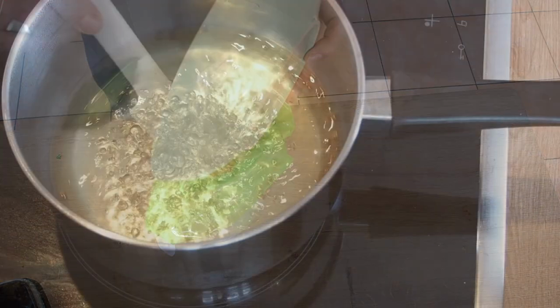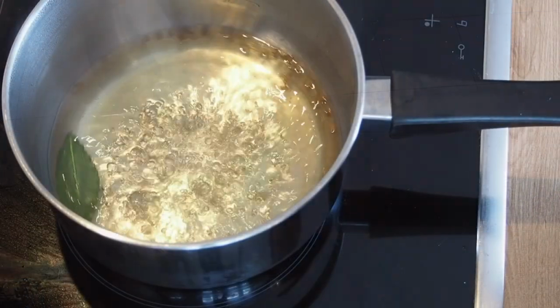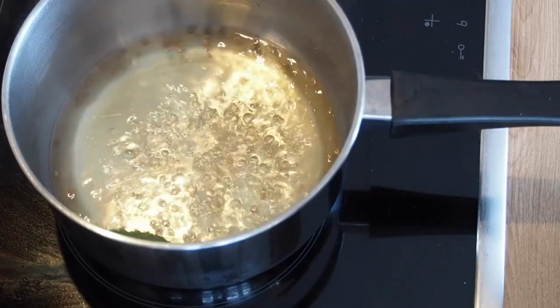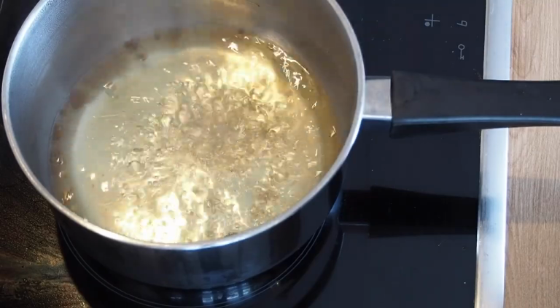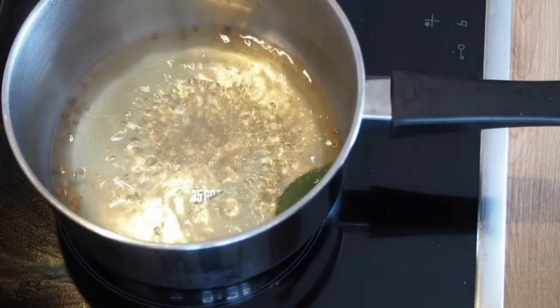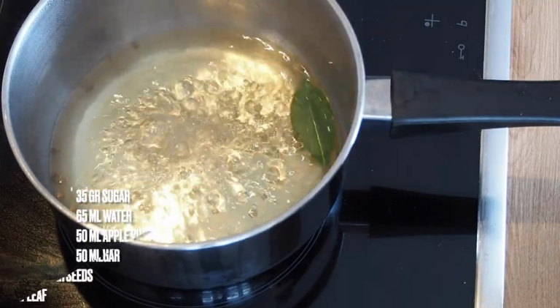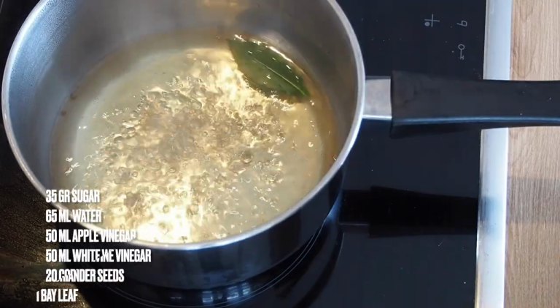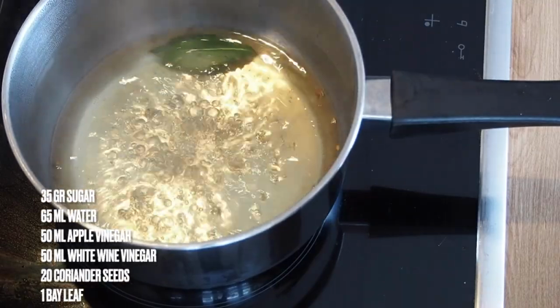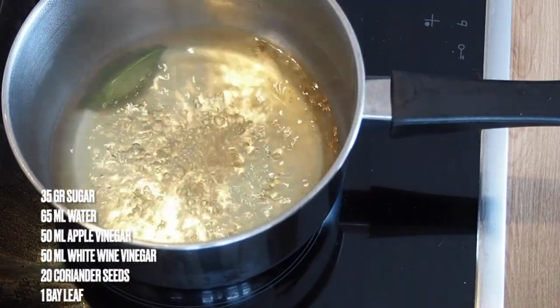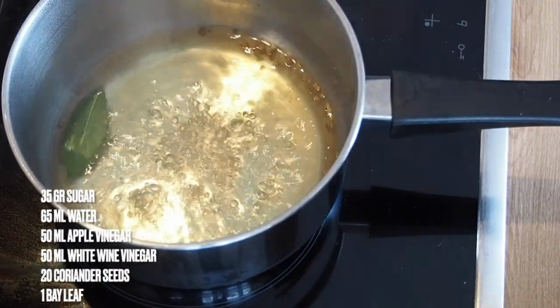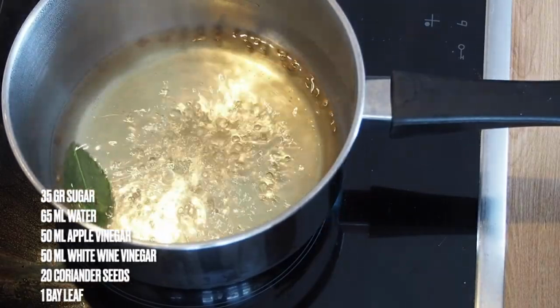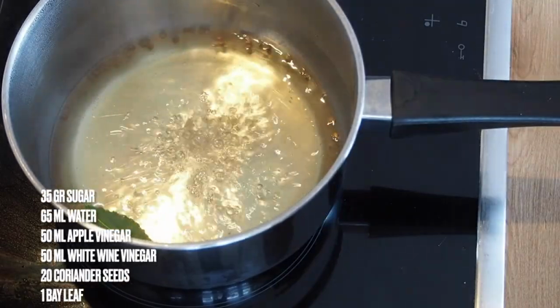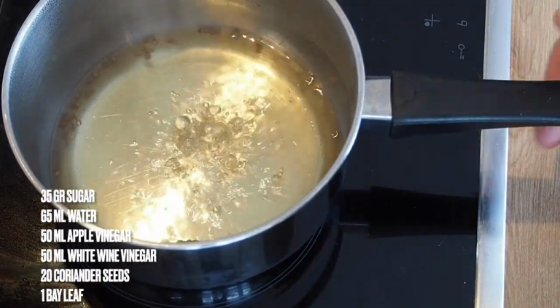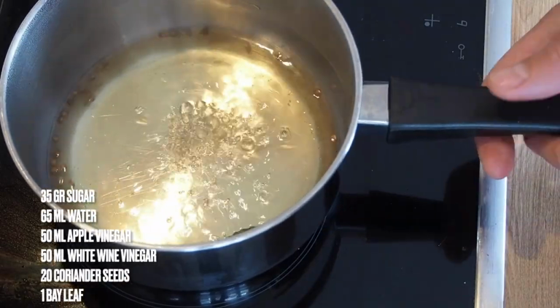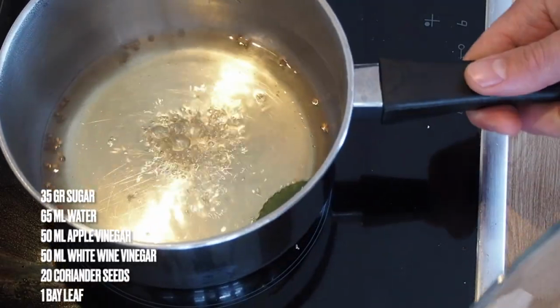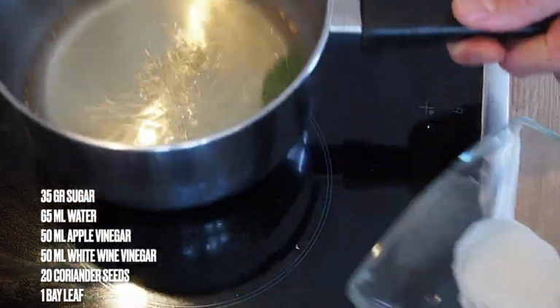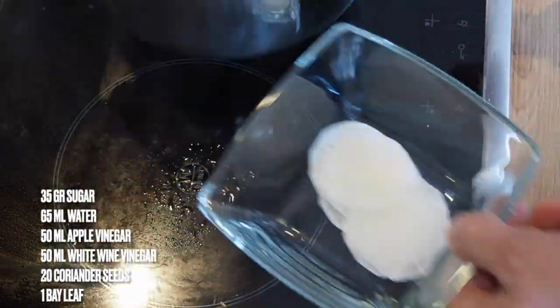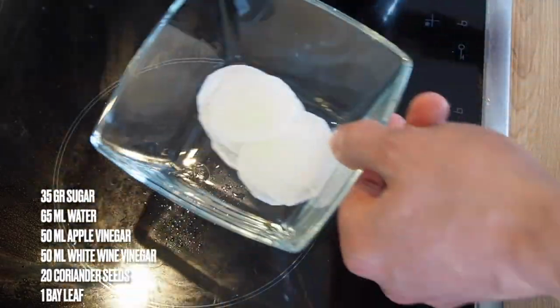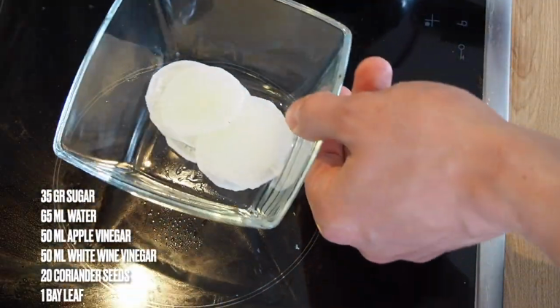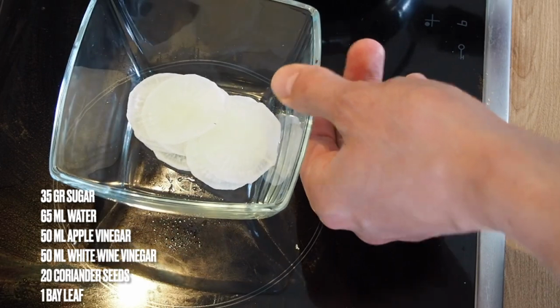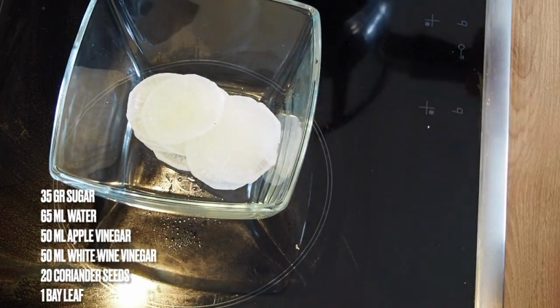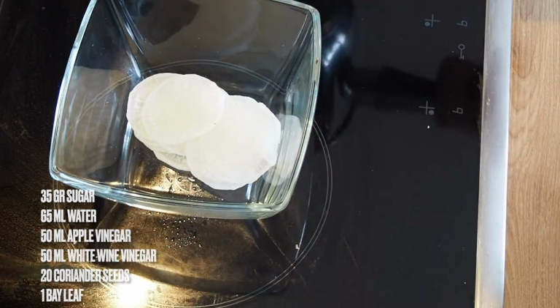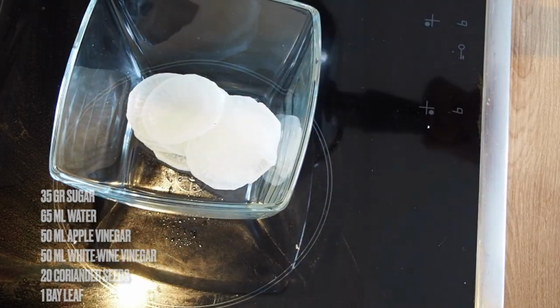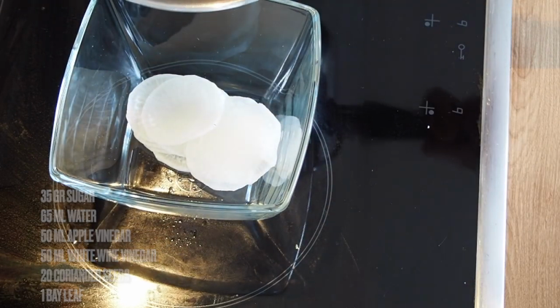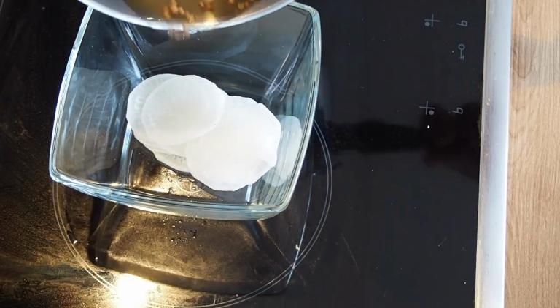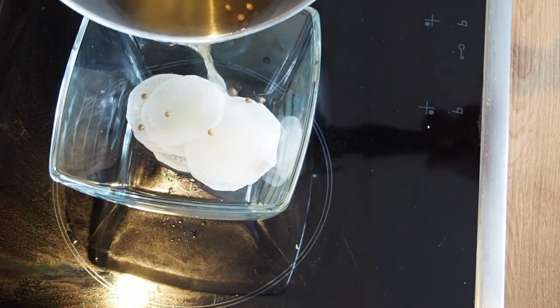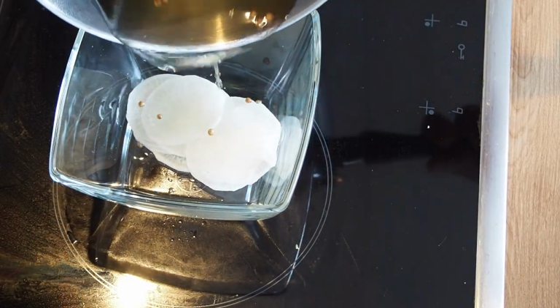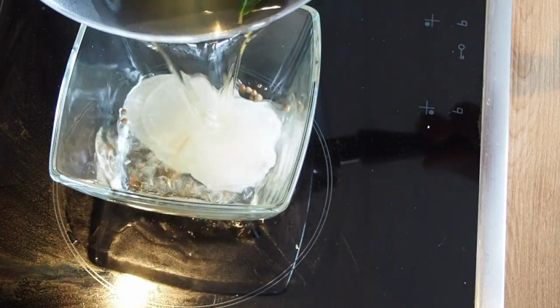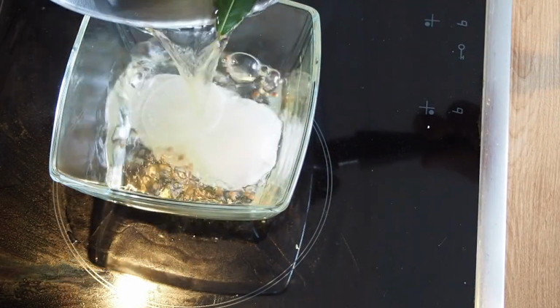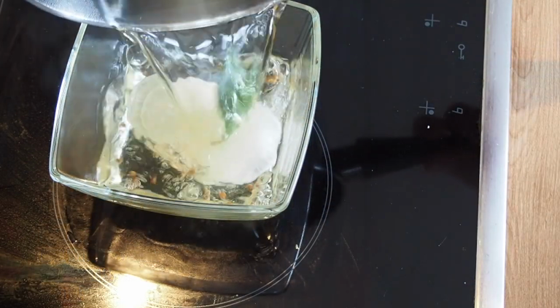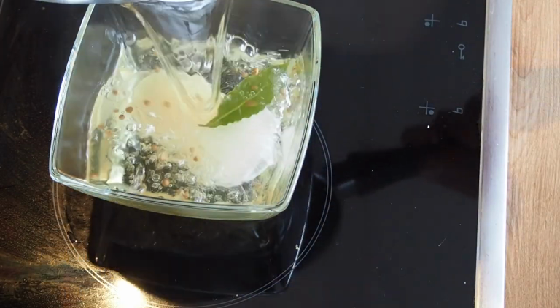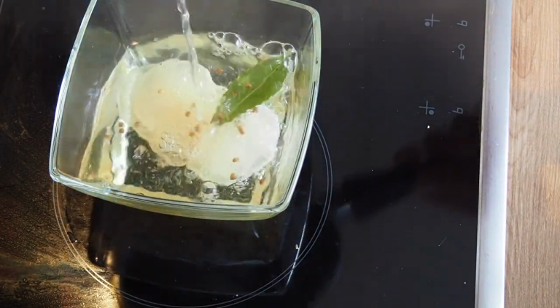We're going to marinate some radishes in a solution of water, vinegar and a bit of sugar. Once that is done, set aside for later use.